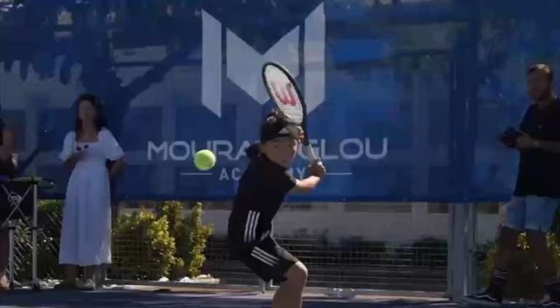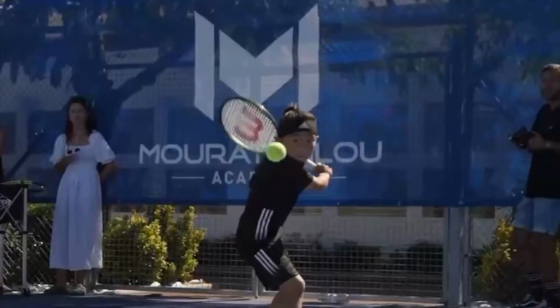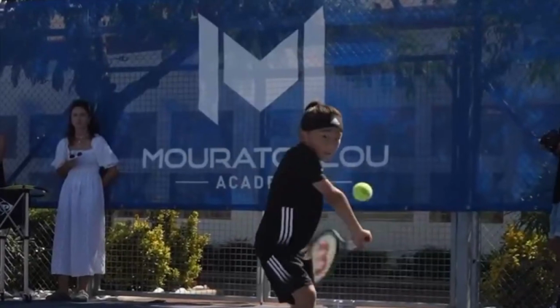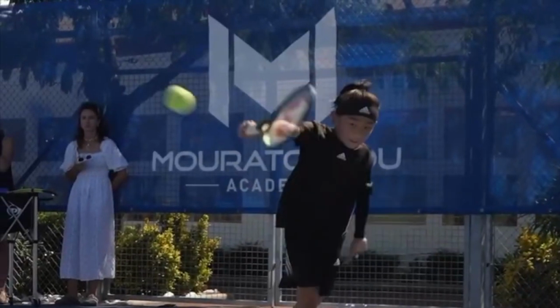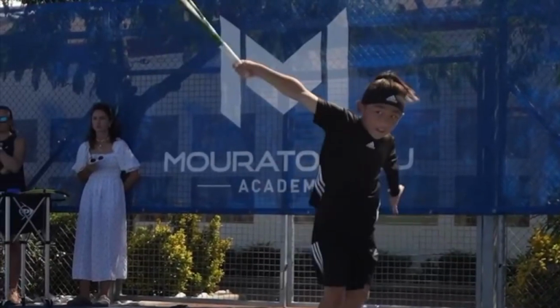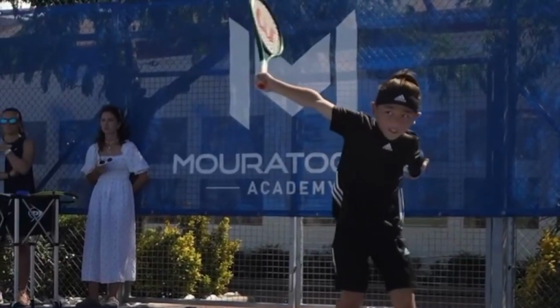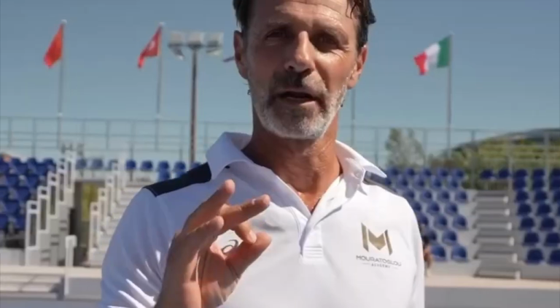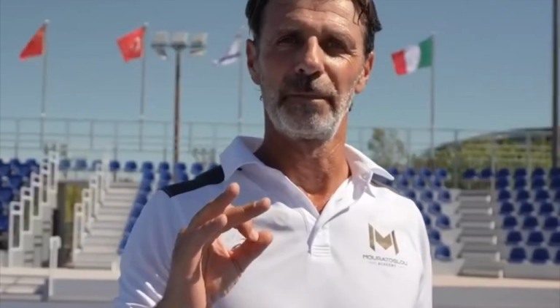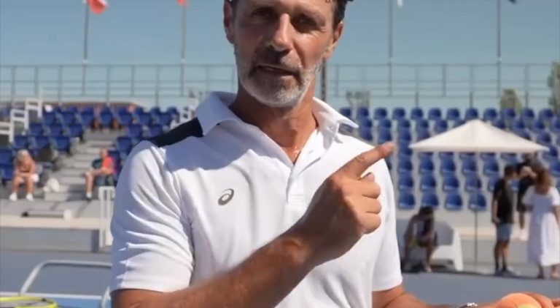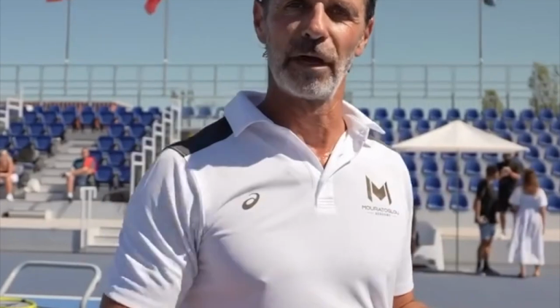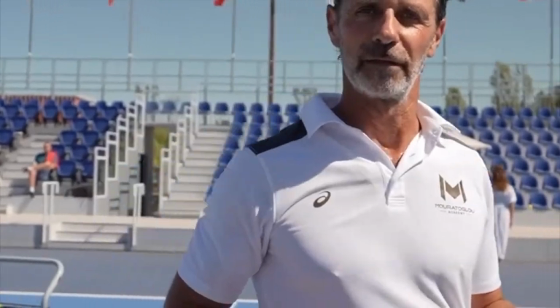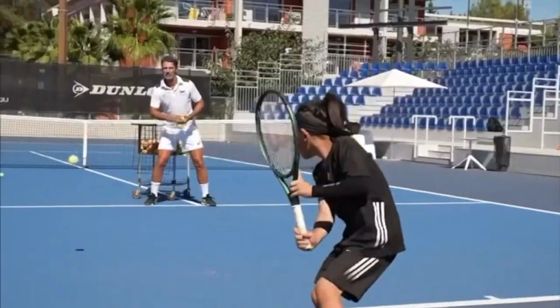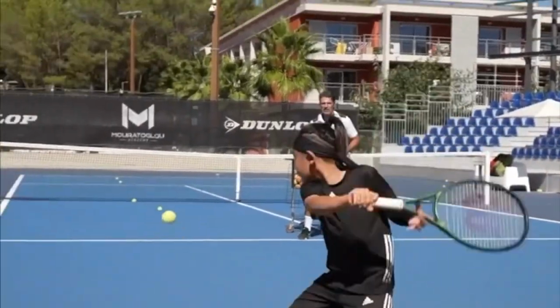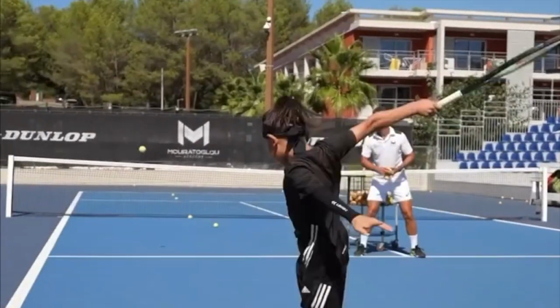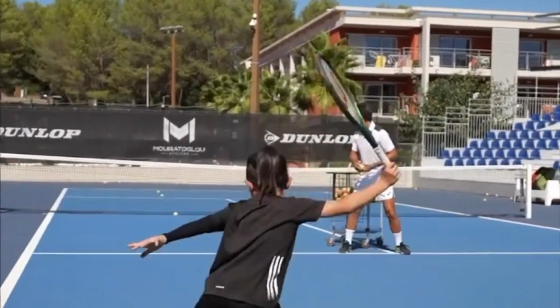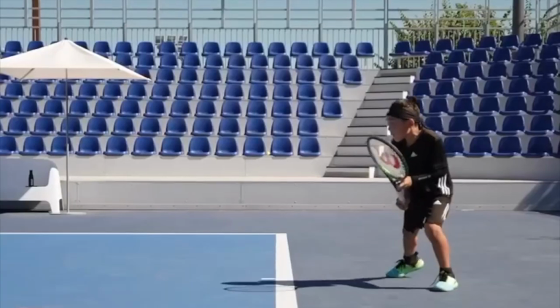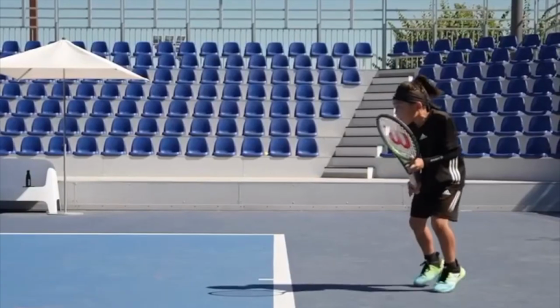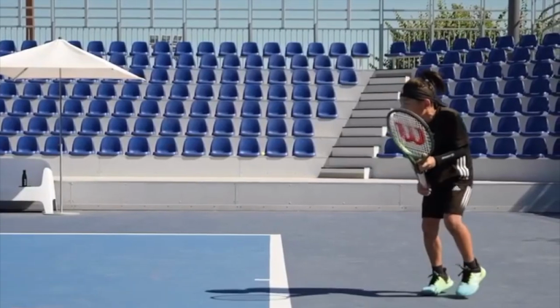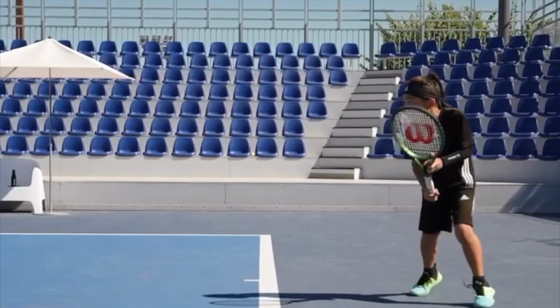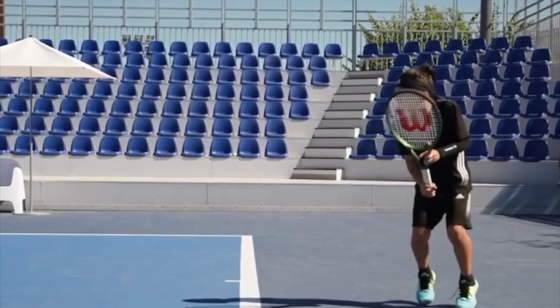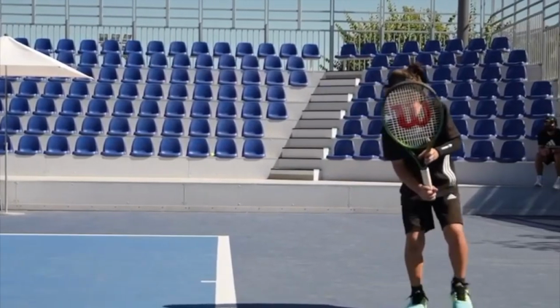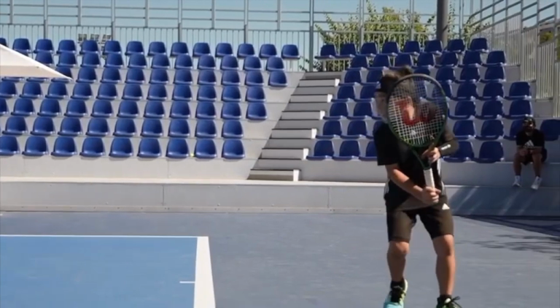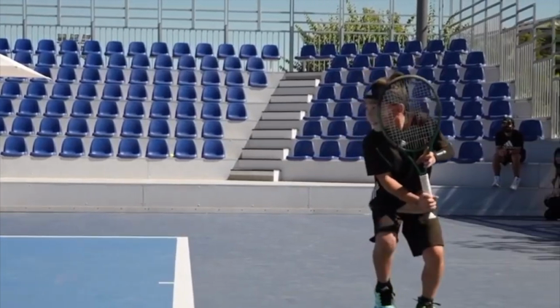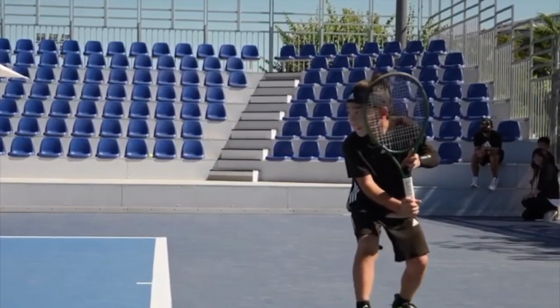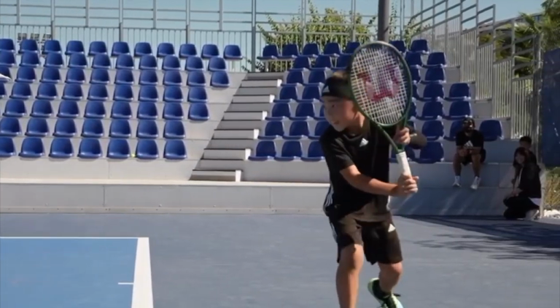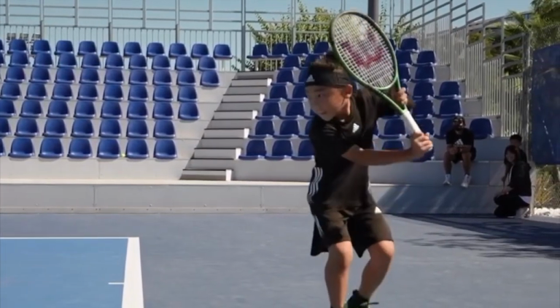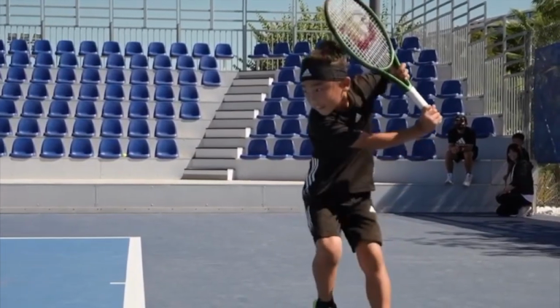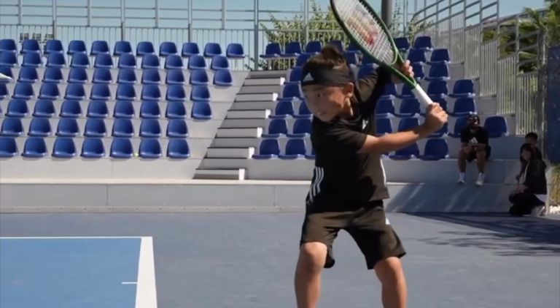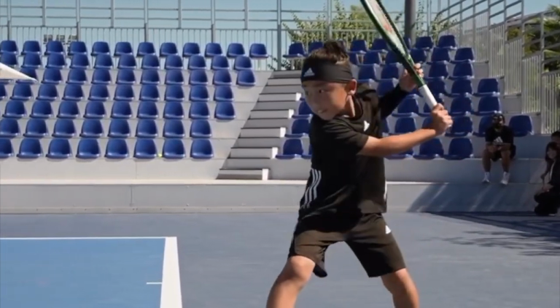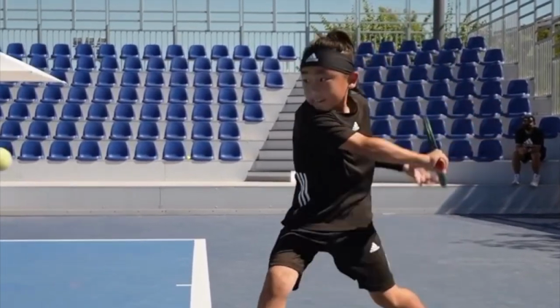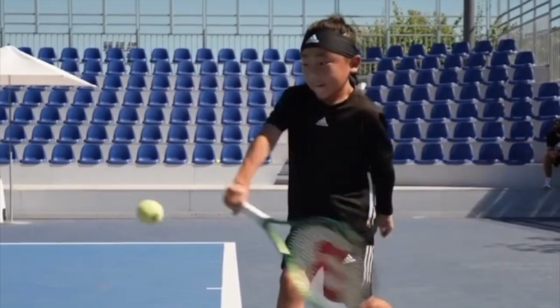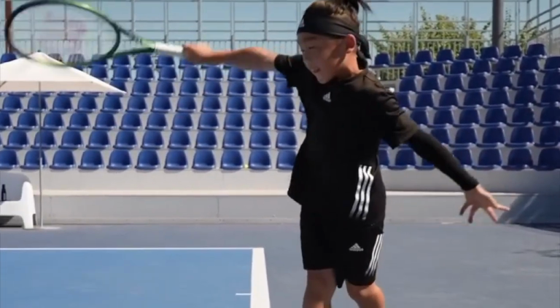This young player has an incredible one-handed backhand — I want you to have a look at it. He starts his preparation while moving and is ready to start accelerating his racket towards the ball before he's totally in position with his legs.